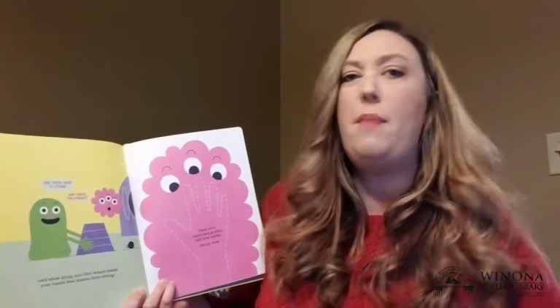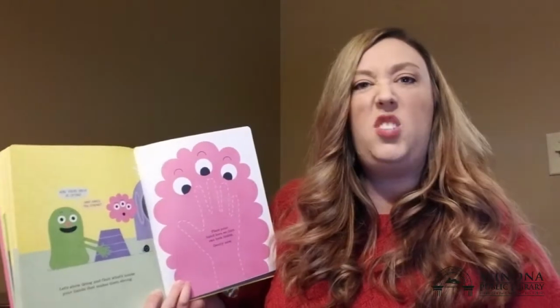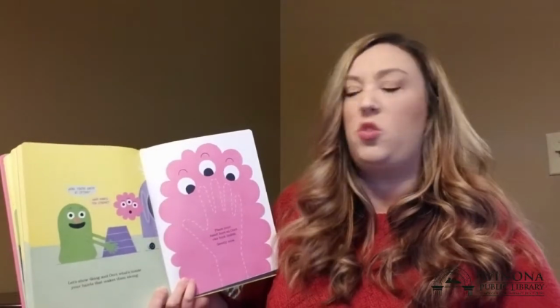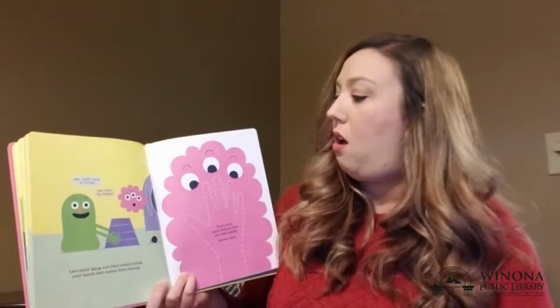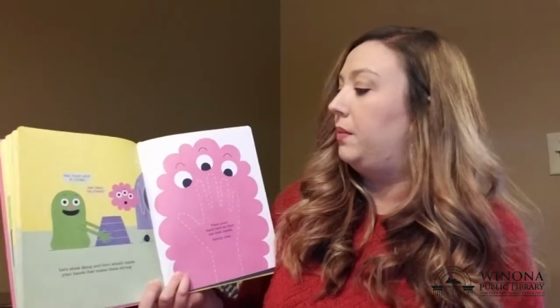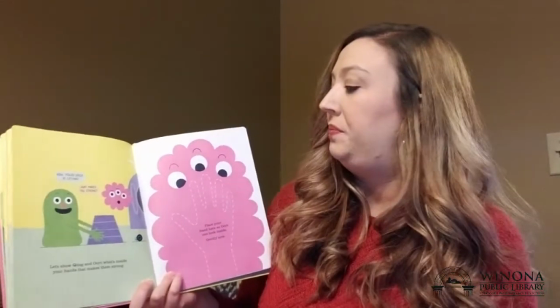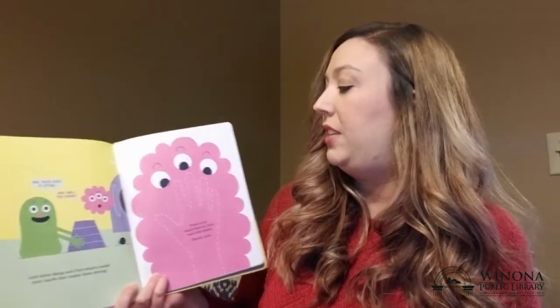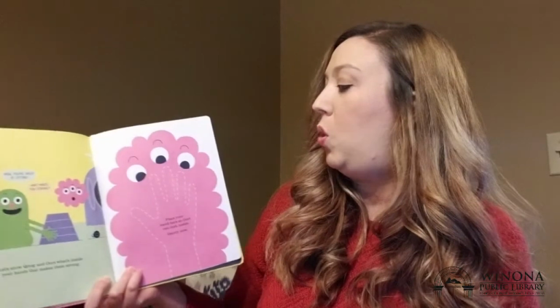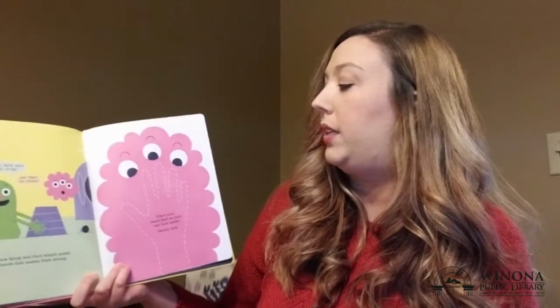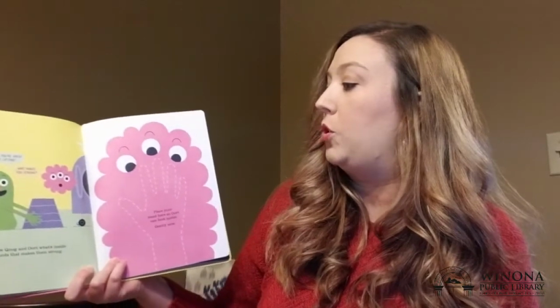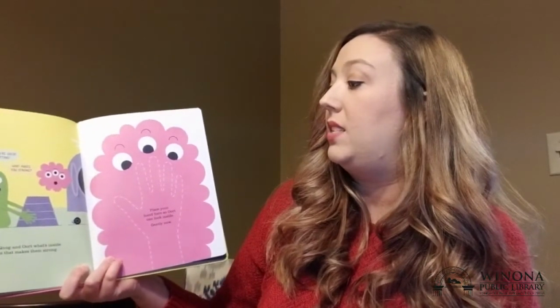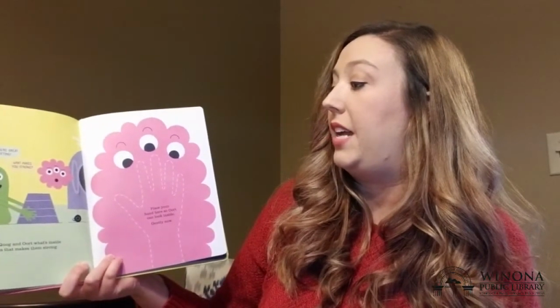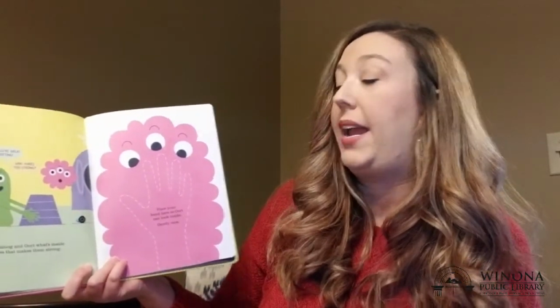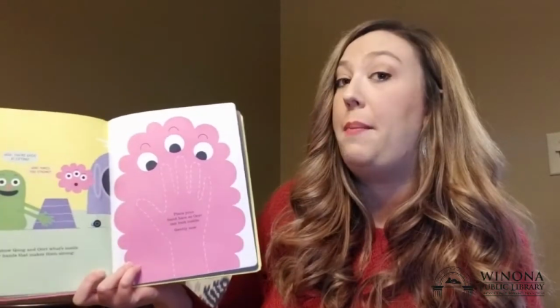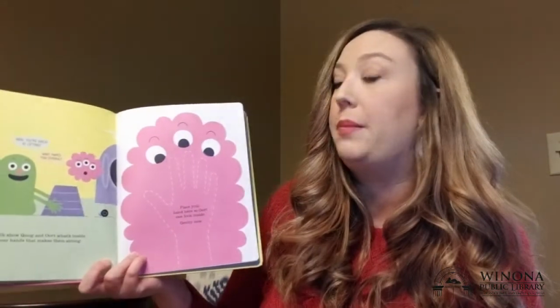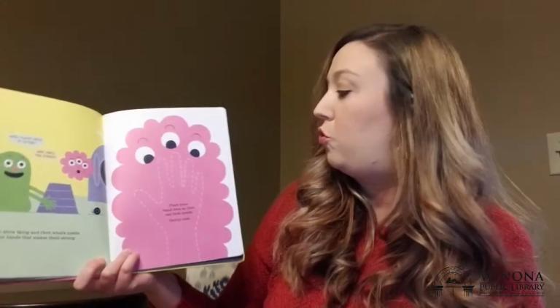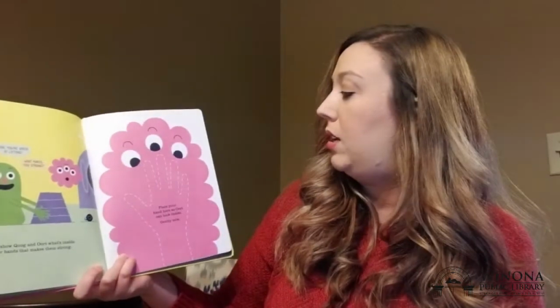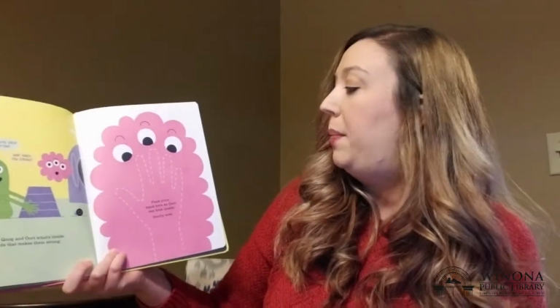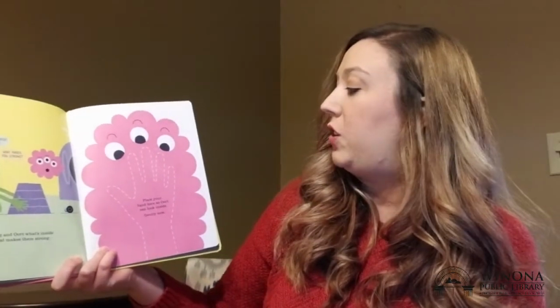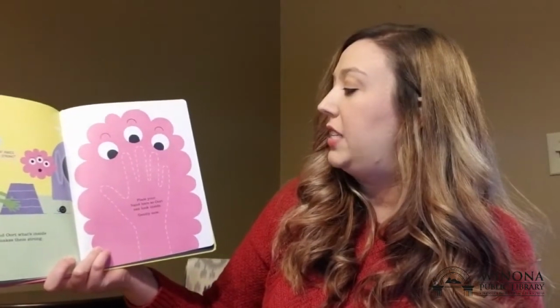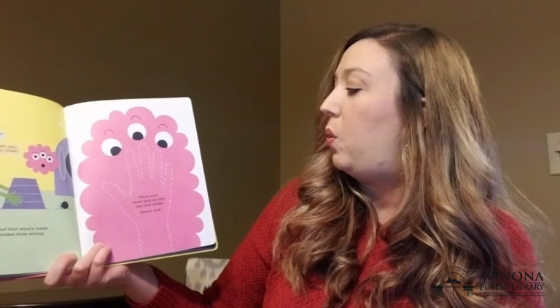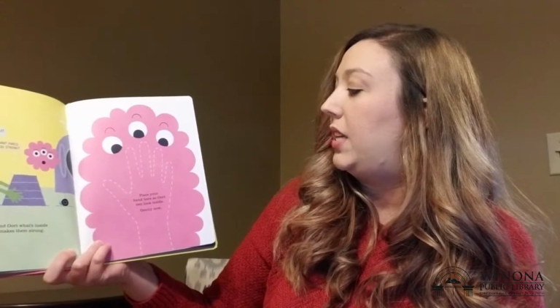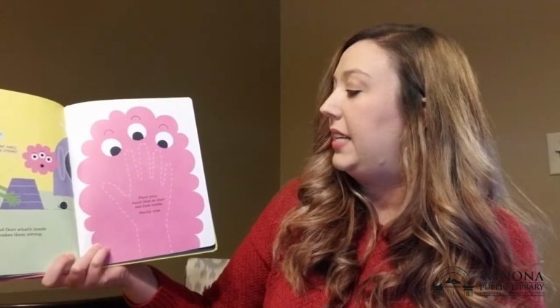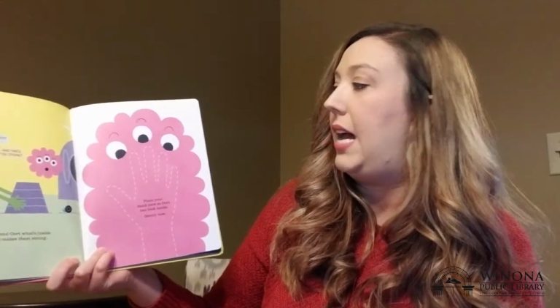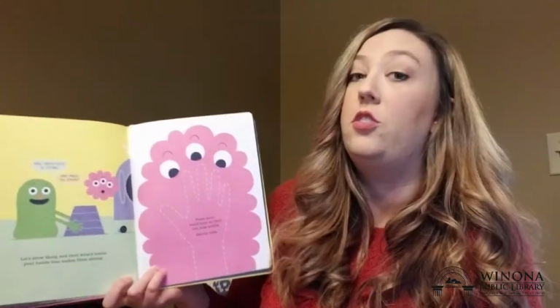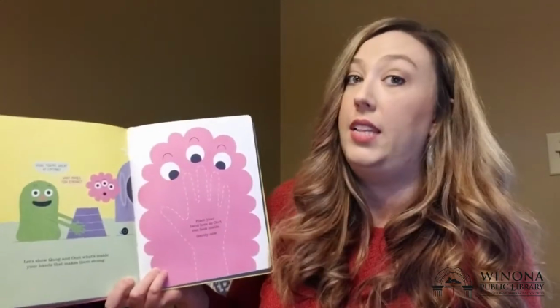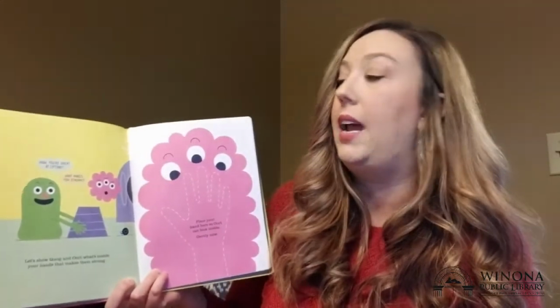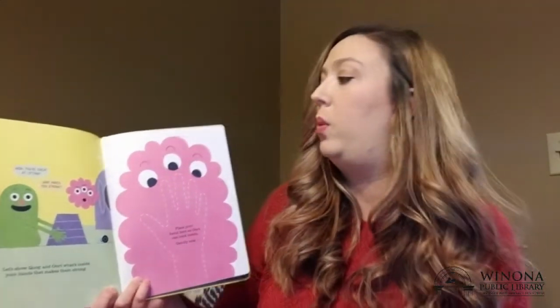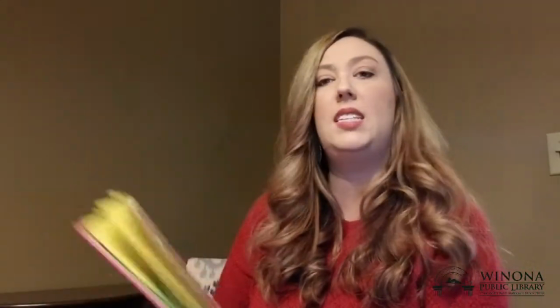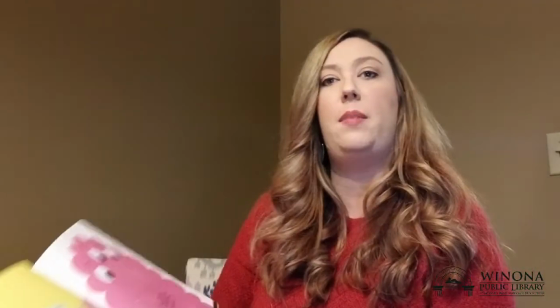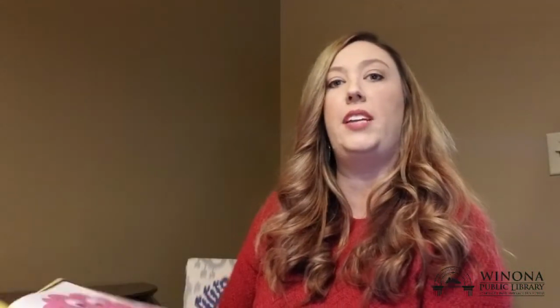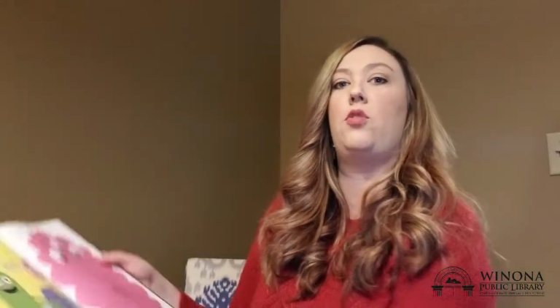What makes you so strong? Let's show Quag and Ort what's inside your hands that makes them so strong. Place your hand here so Ort can look inside. Gently now. What do you think is inside that makes your hands so strong?